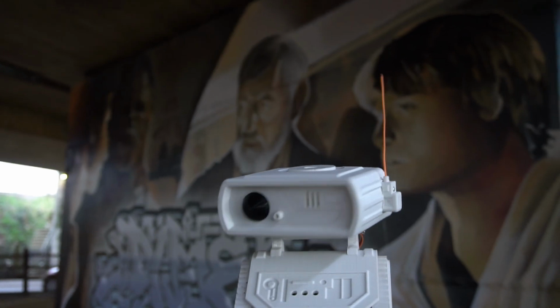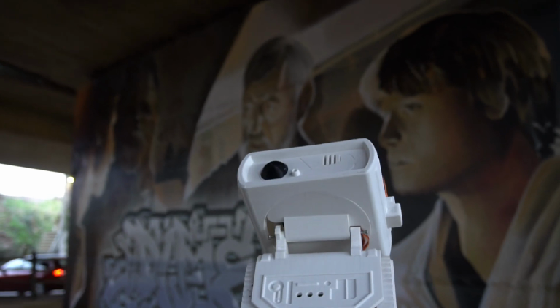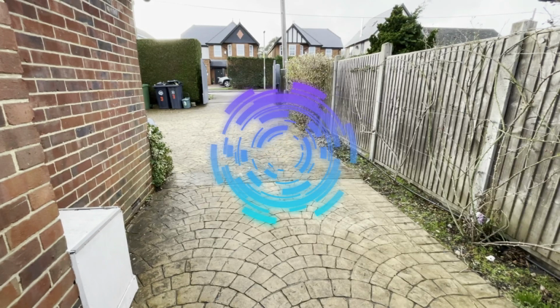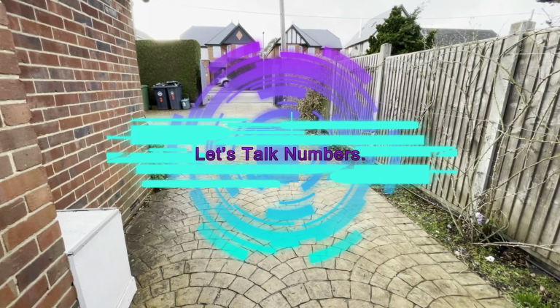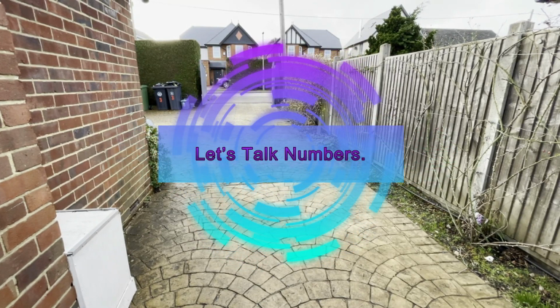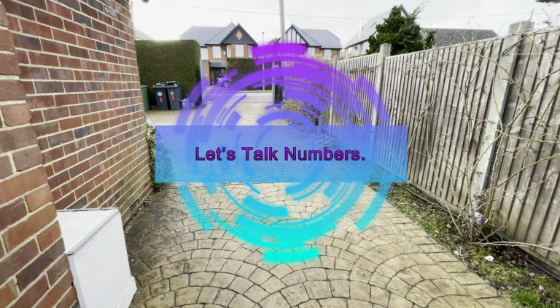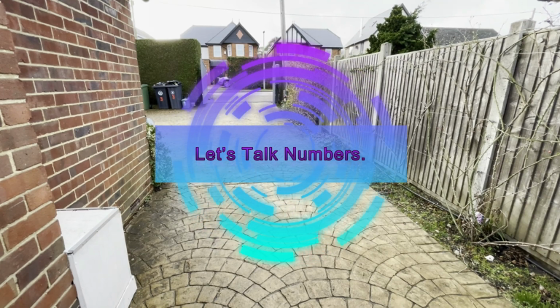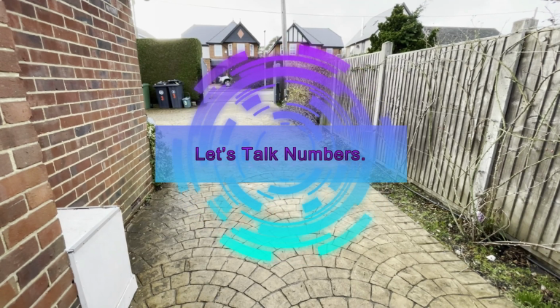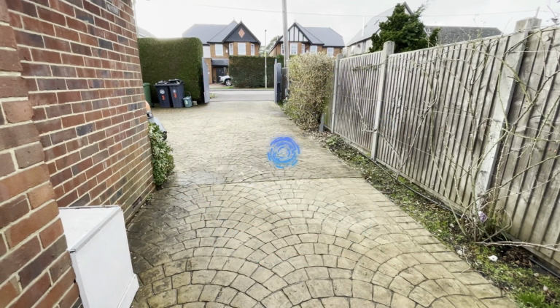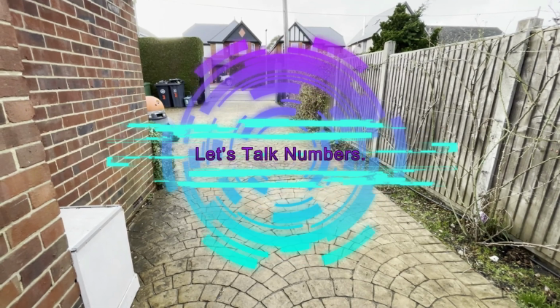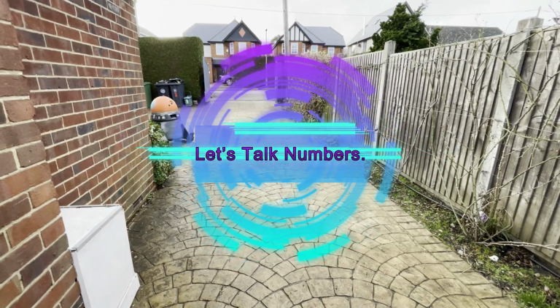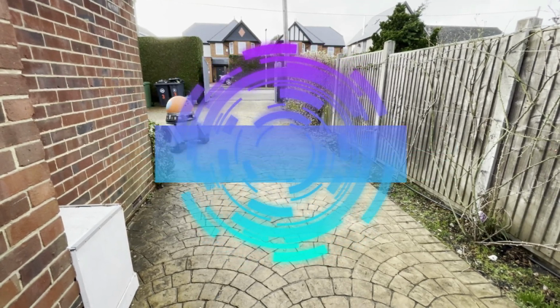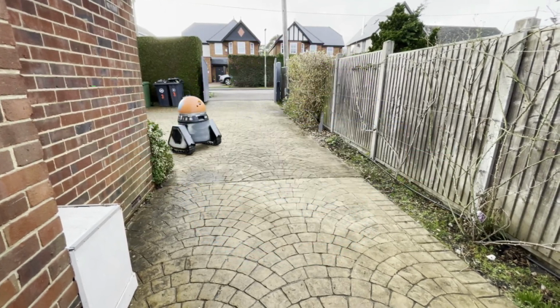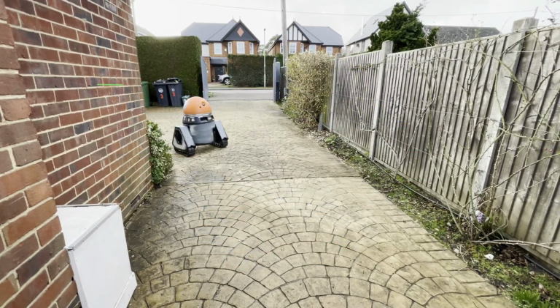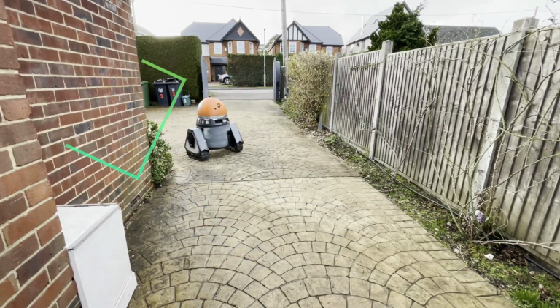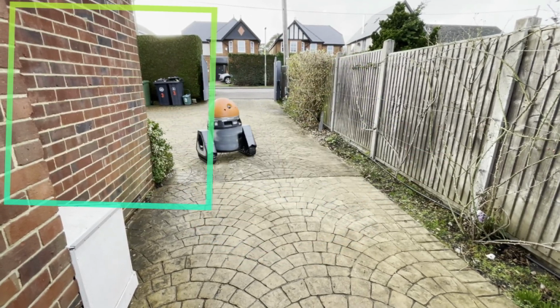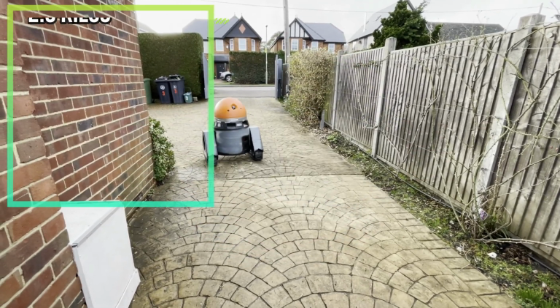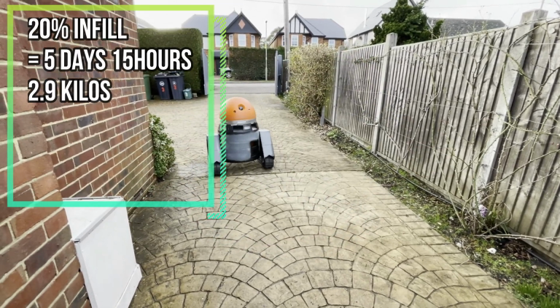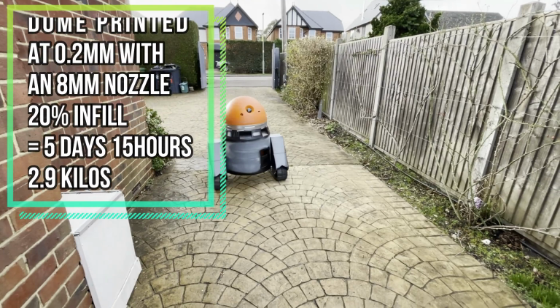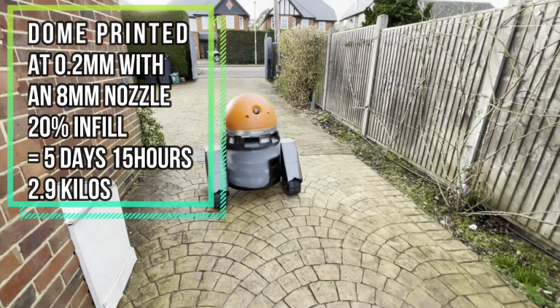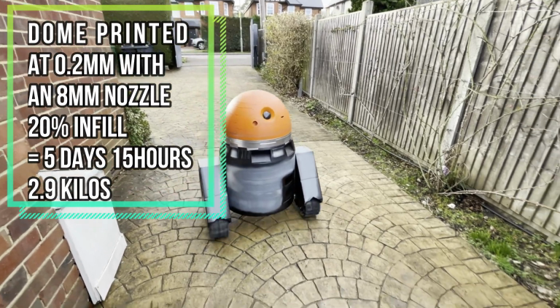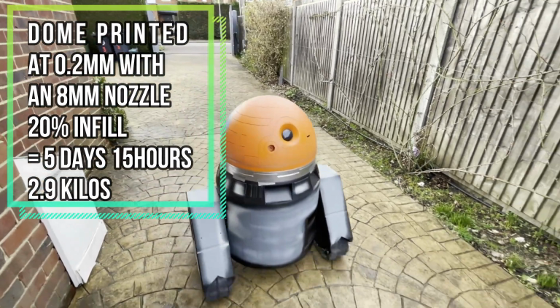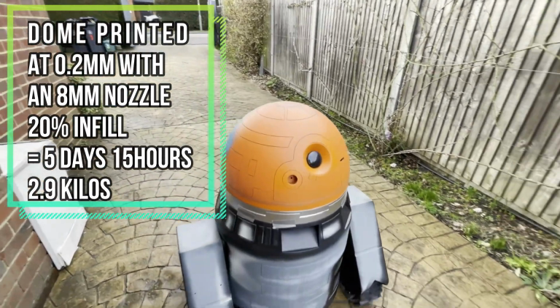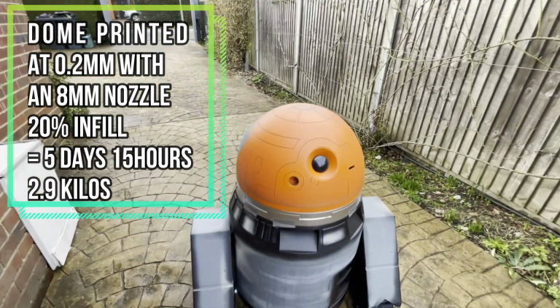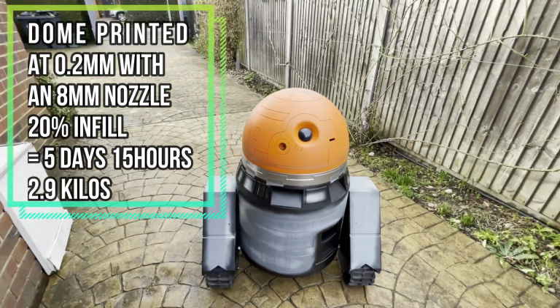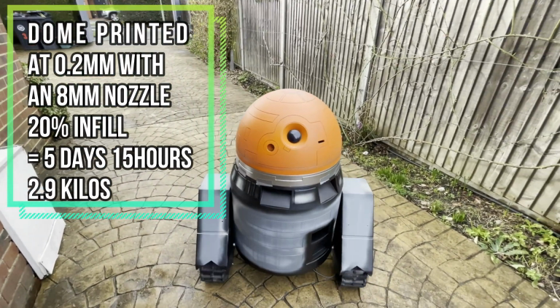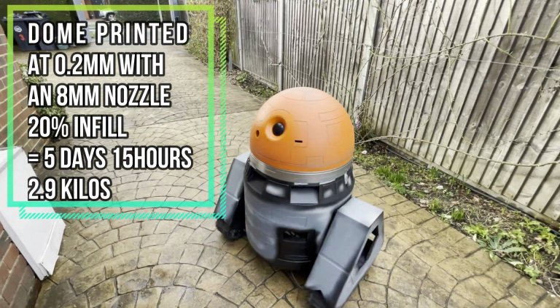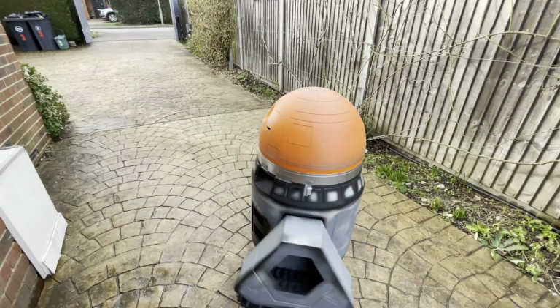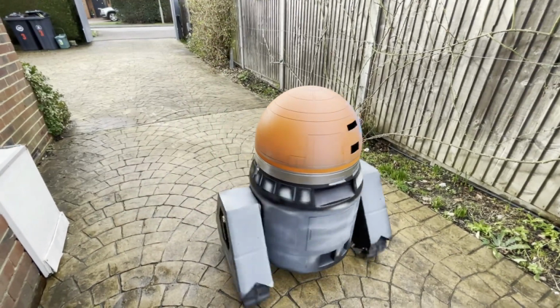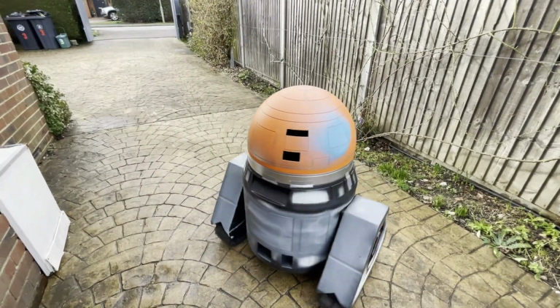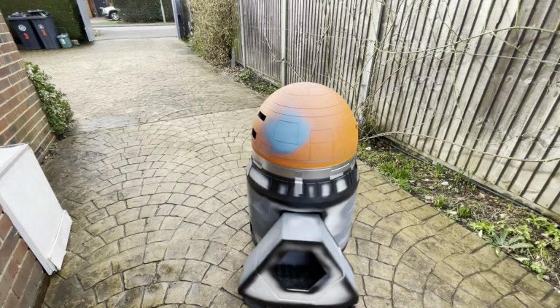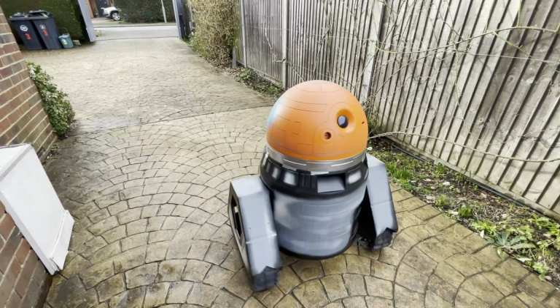Back to the ALT droid and let's talk numbers. This droid was printed at 0.2mm with an 8mm nozzle and 20% infill. The dome took a total of five days and 15 hours and weighs in at 2.9kg.